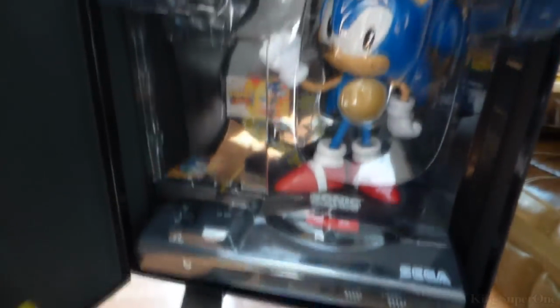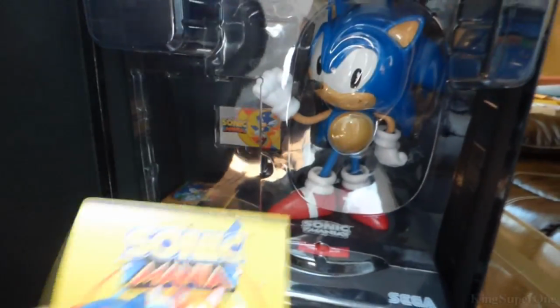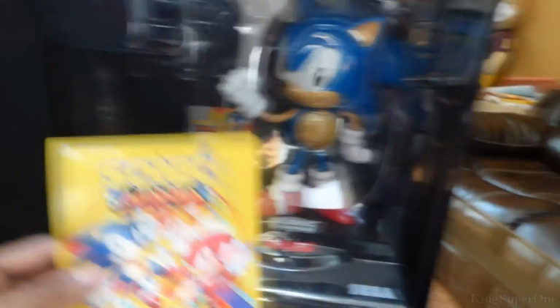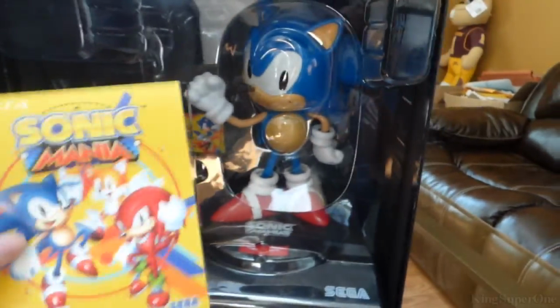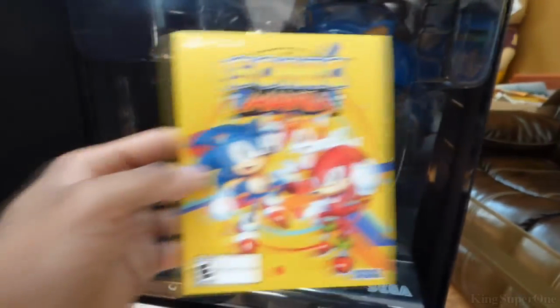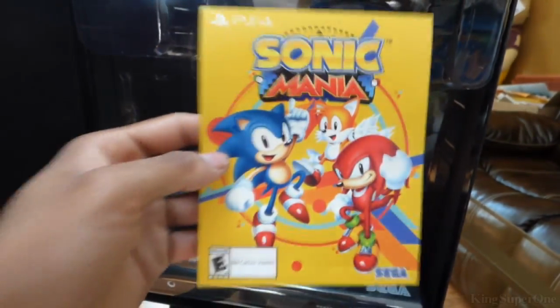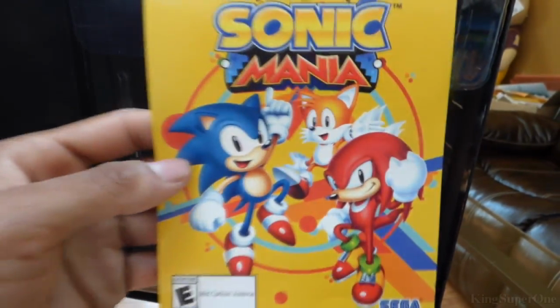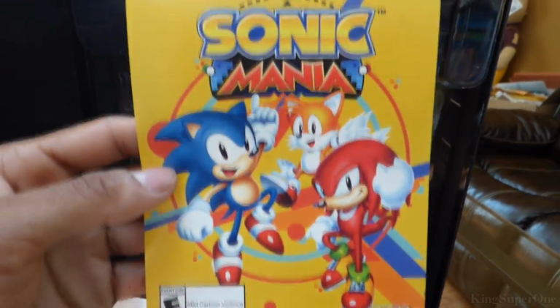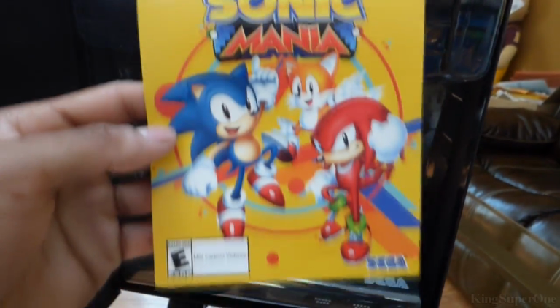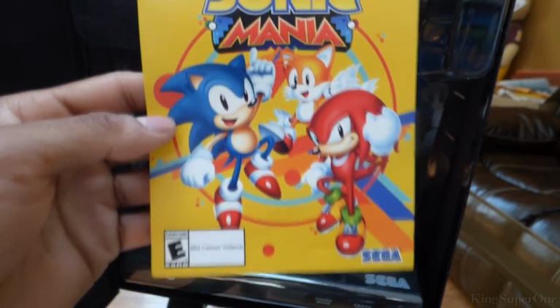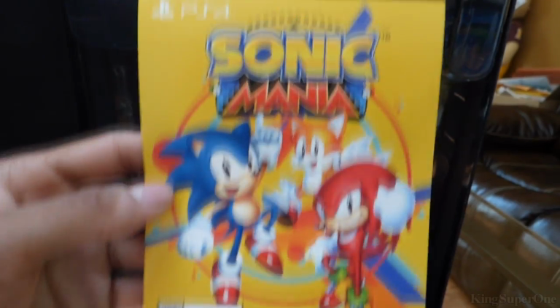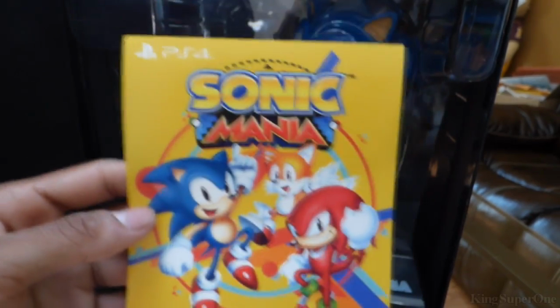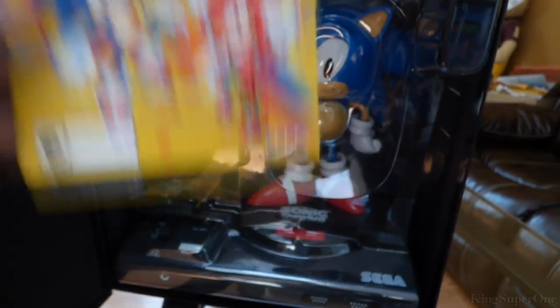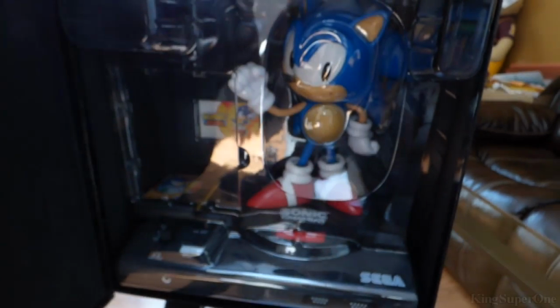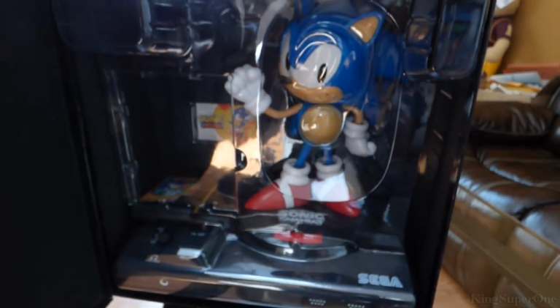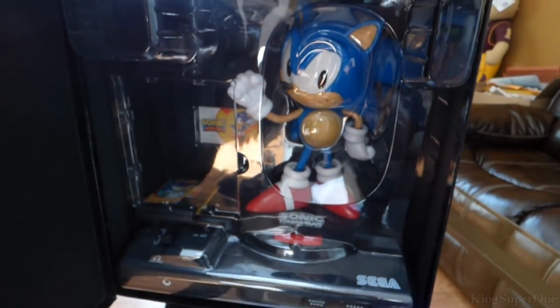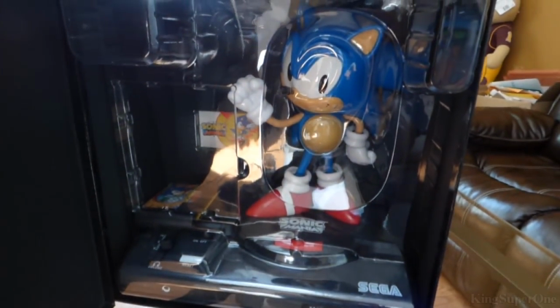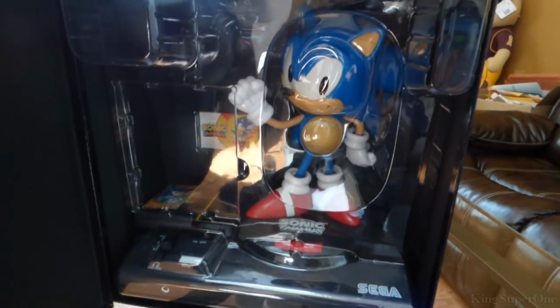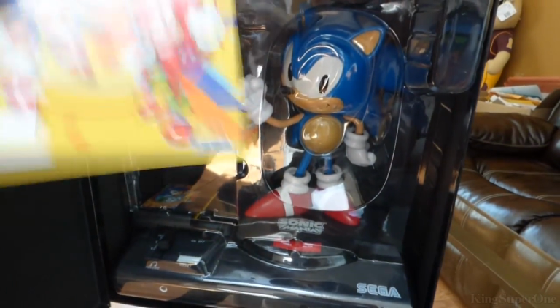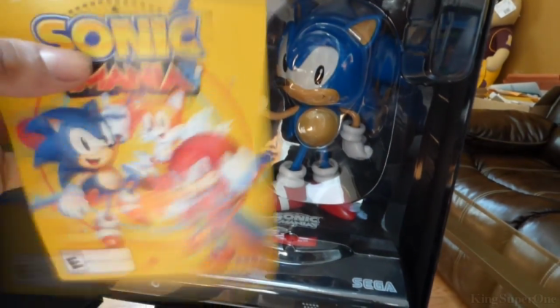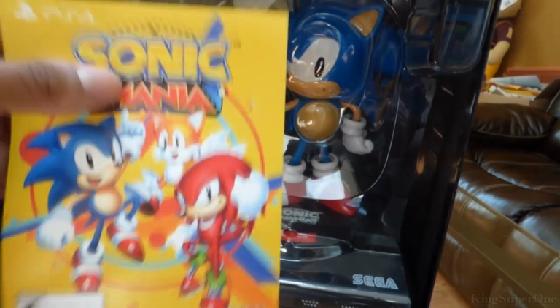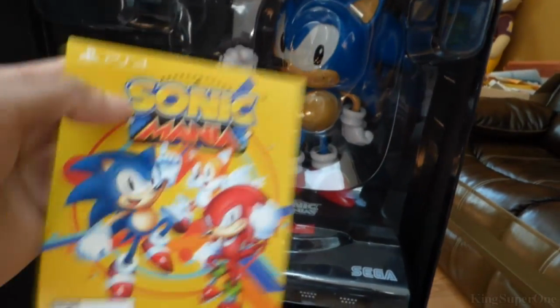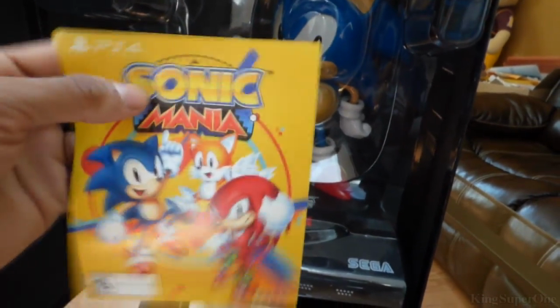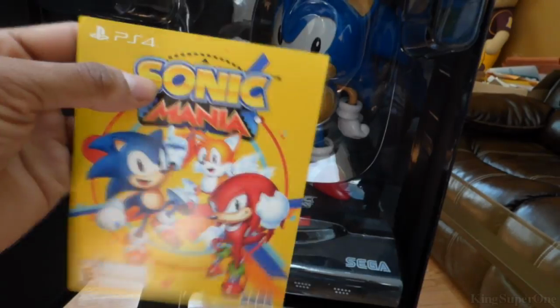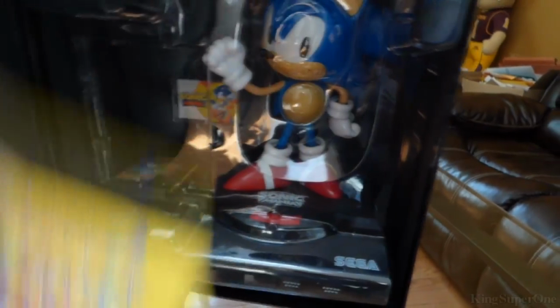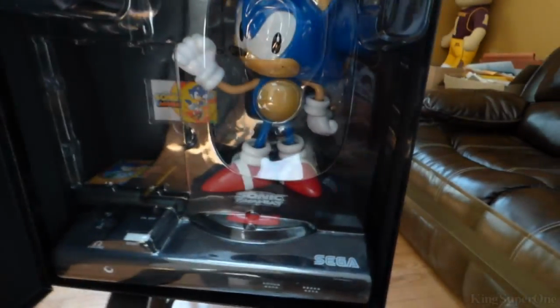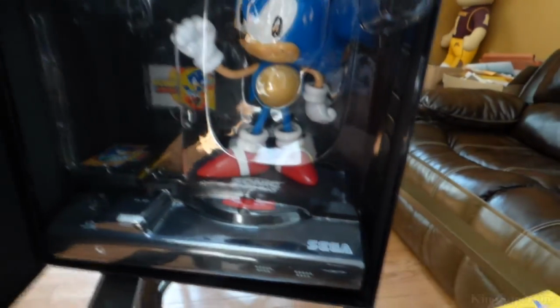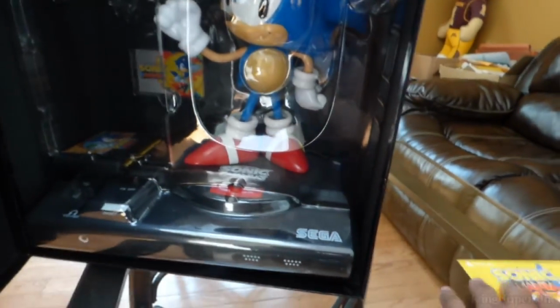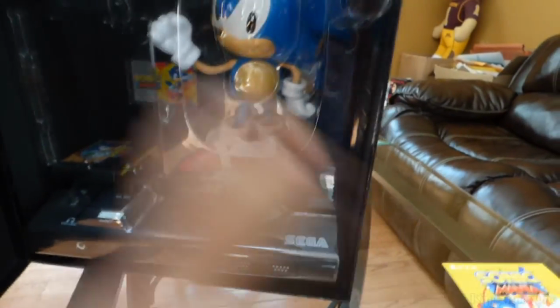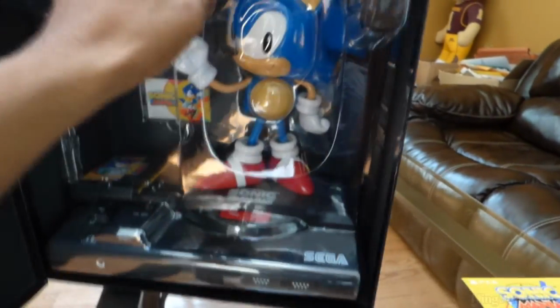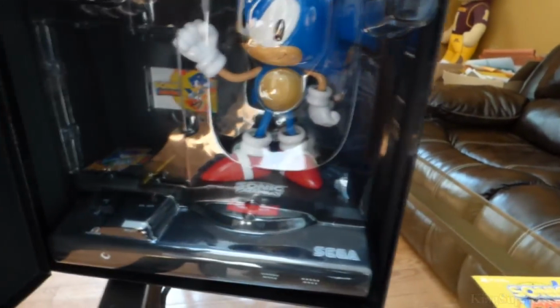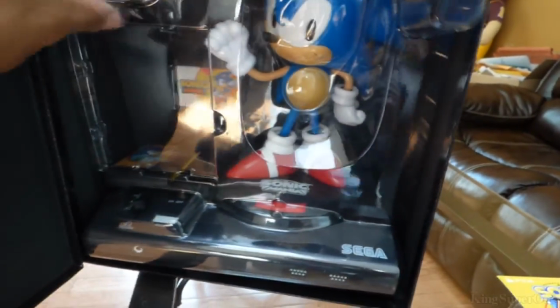Alright, so we have the Sonic Mania actual game. It's a code — yeah, the codes are on the back. Put that there.